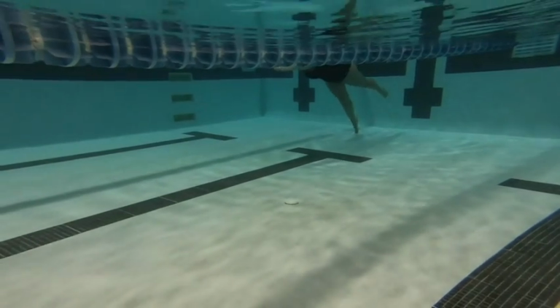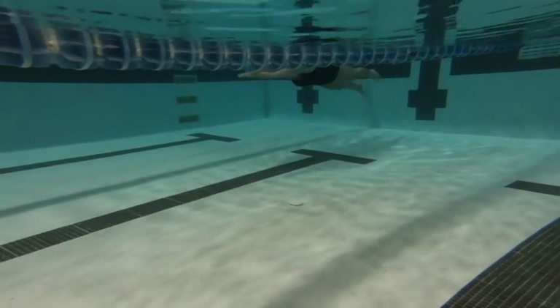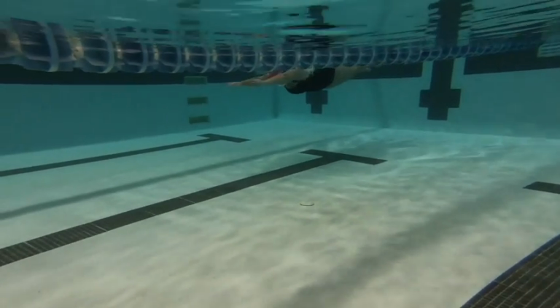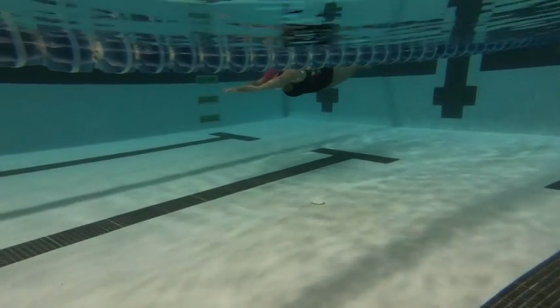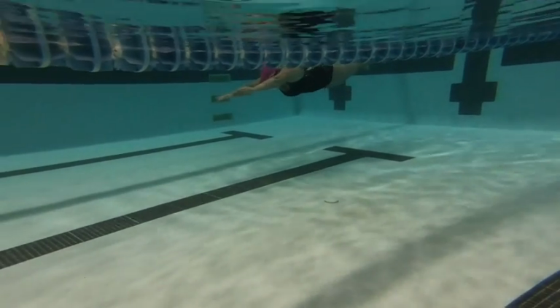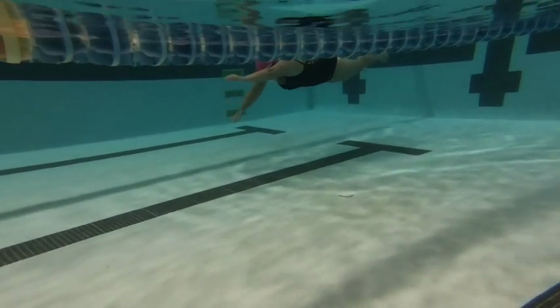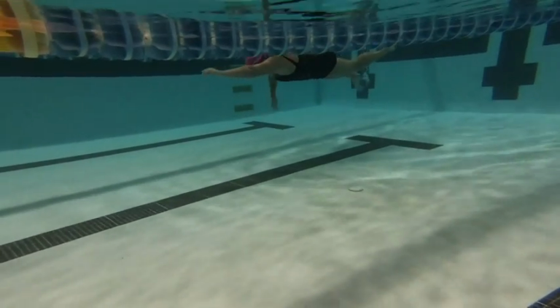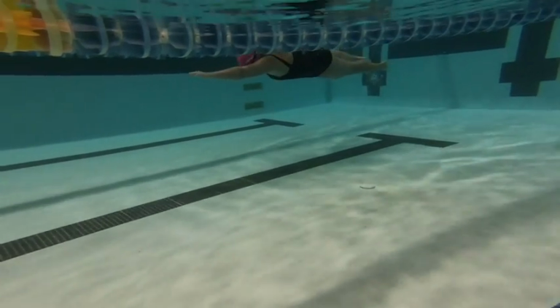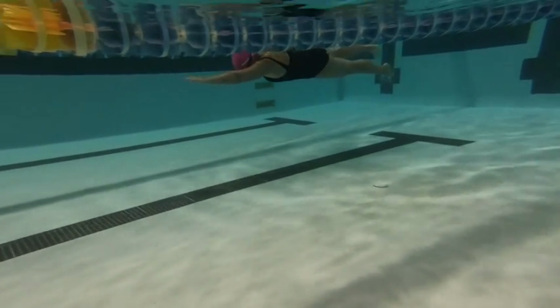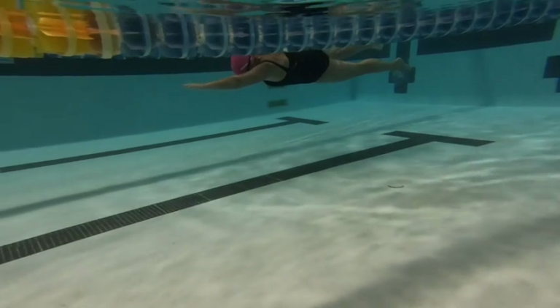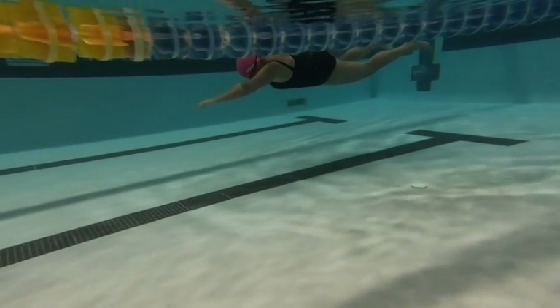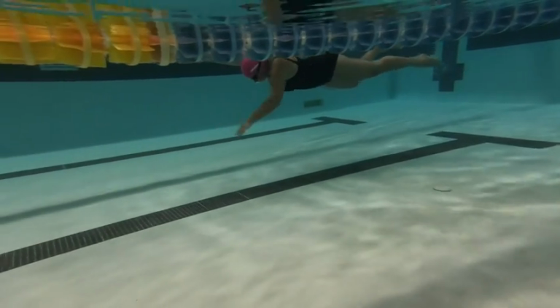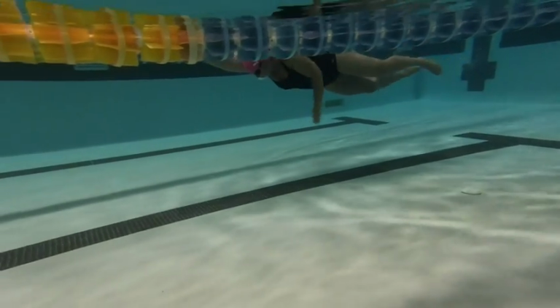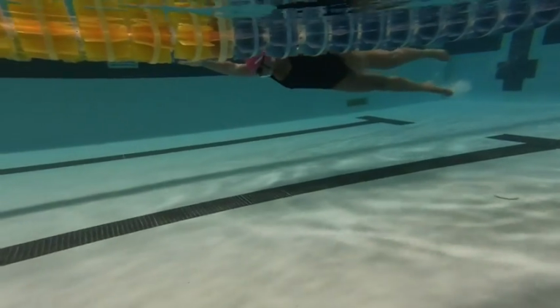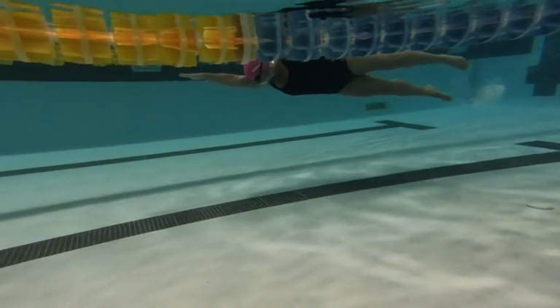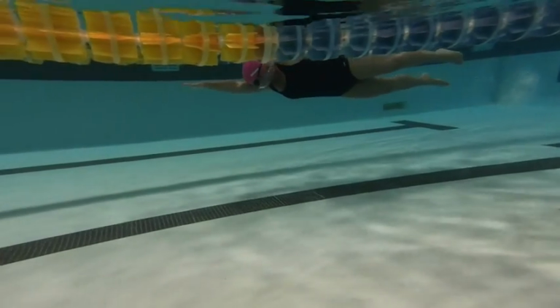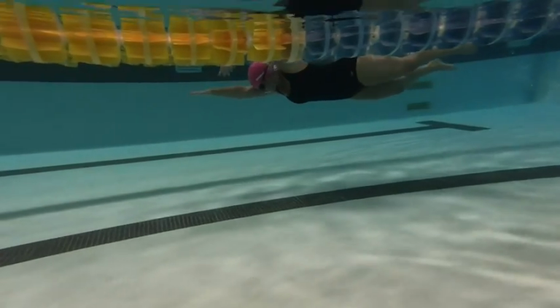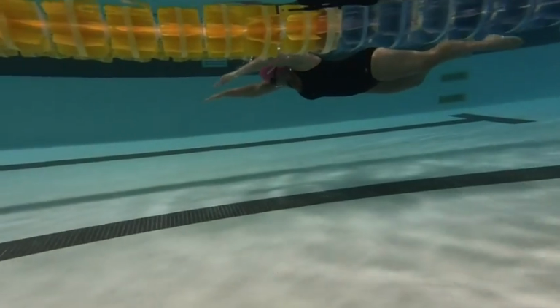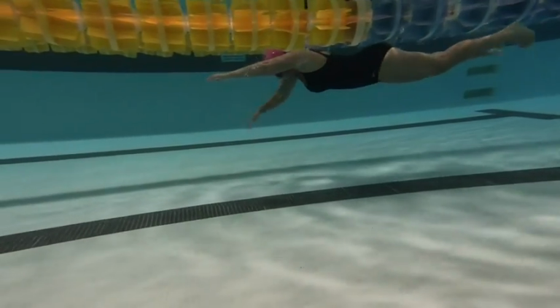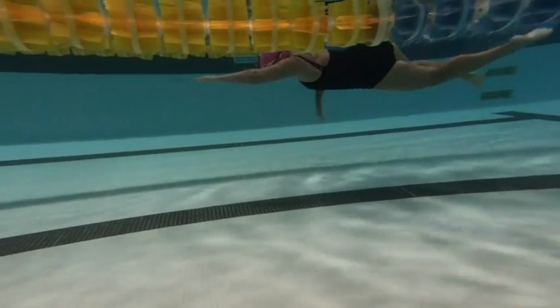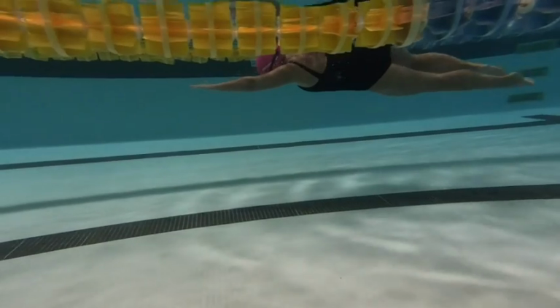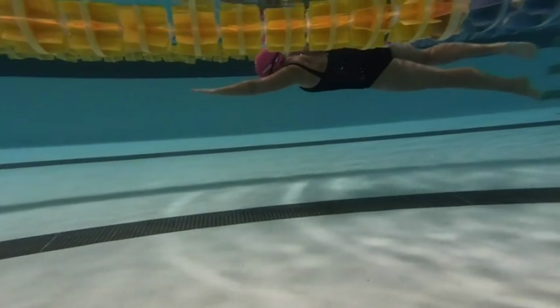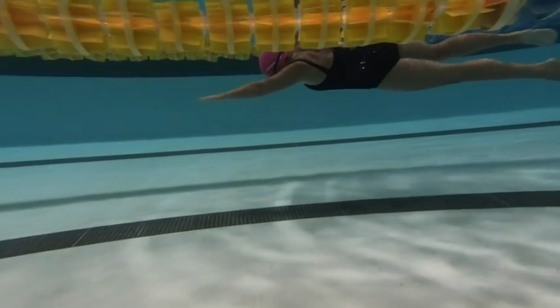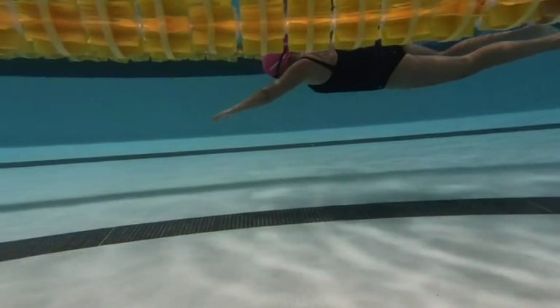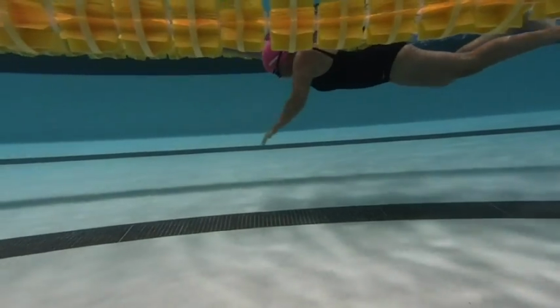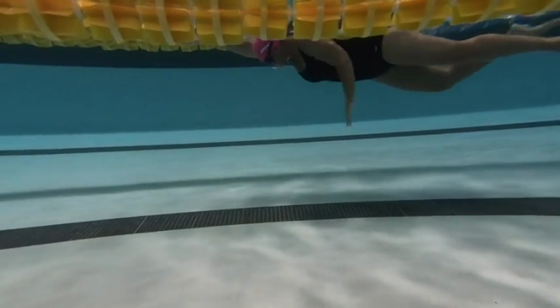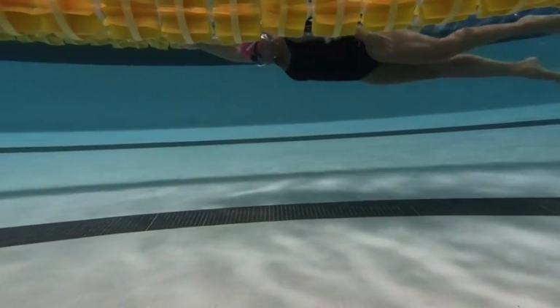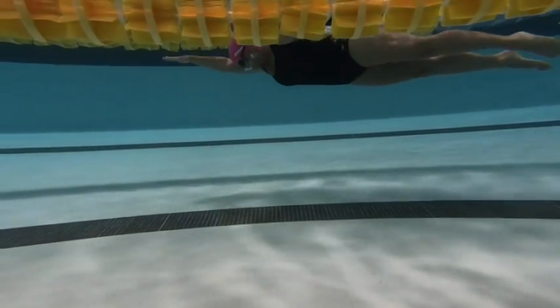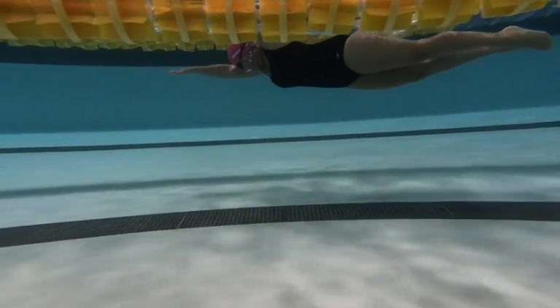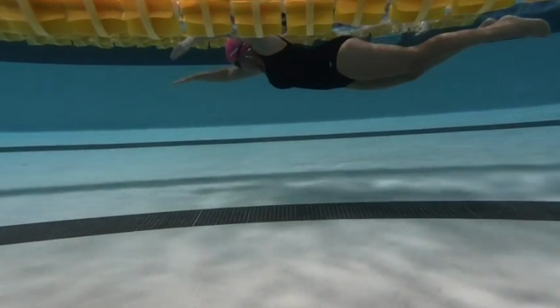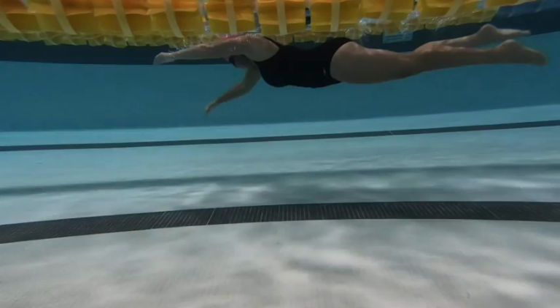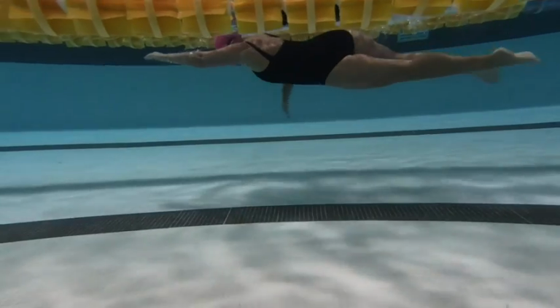Here we have Aaron's swim. So nice and horizontal here. Notice the legs coming apart after the kick. You just want to remember to streamline those legs — once you've kicked, just get them right back together.